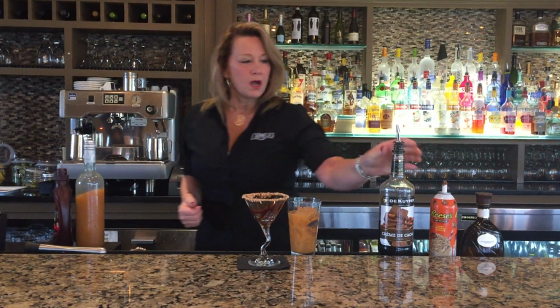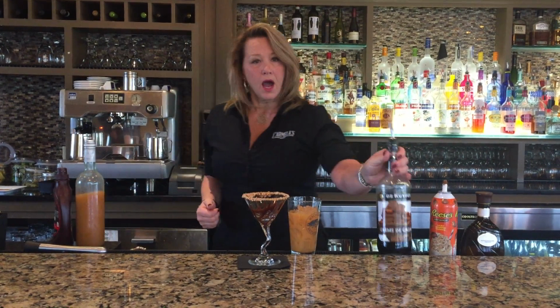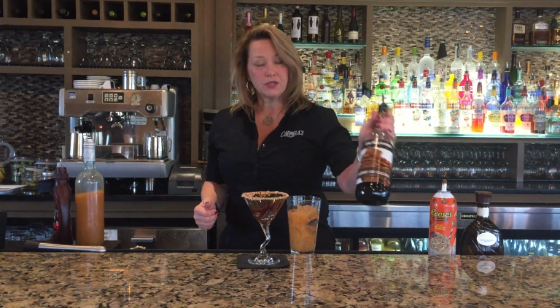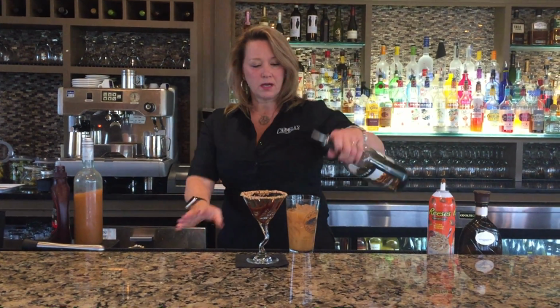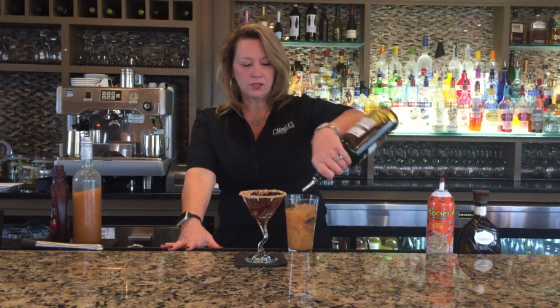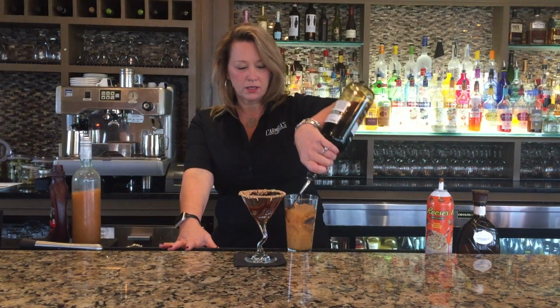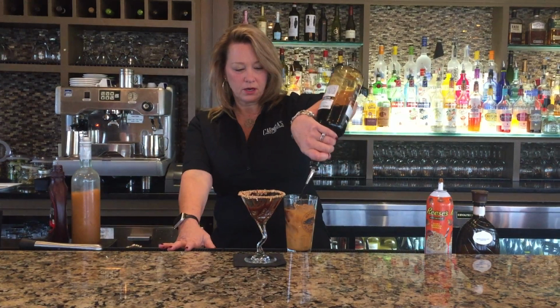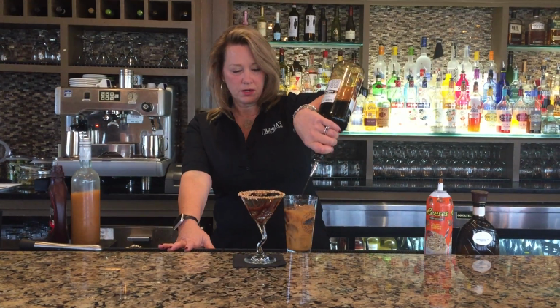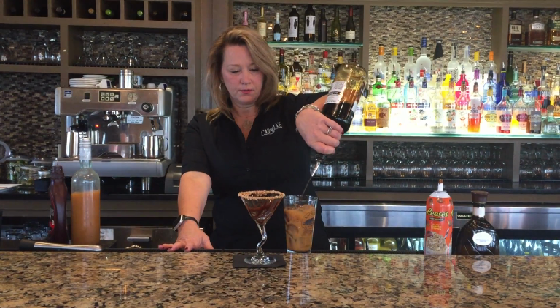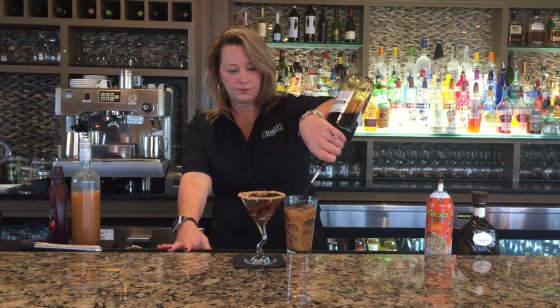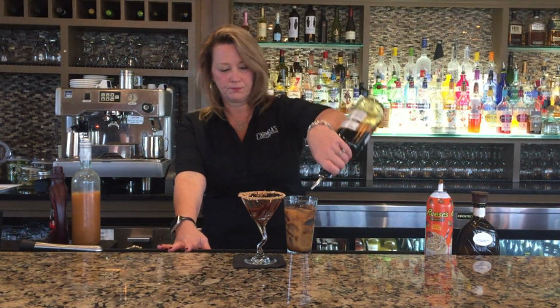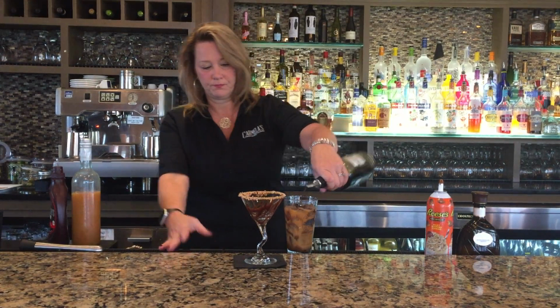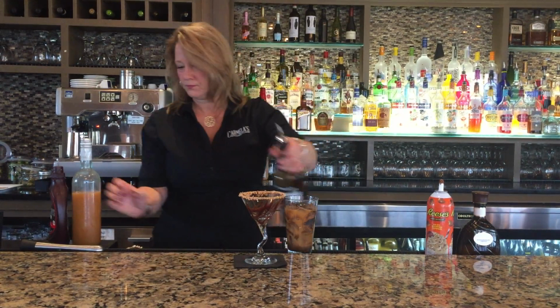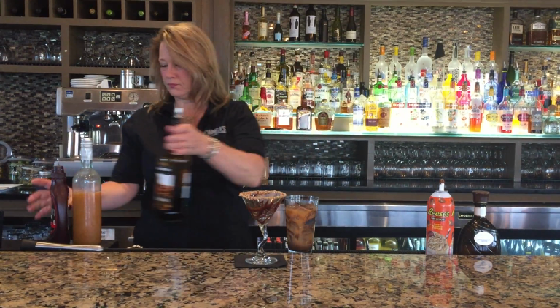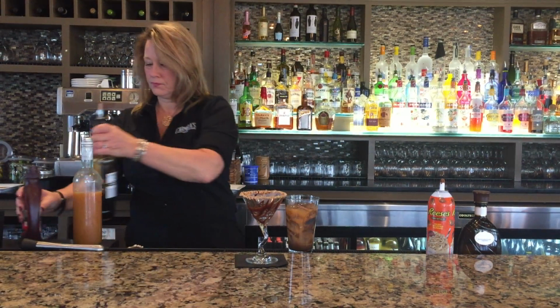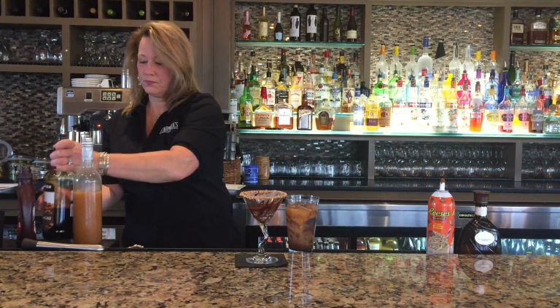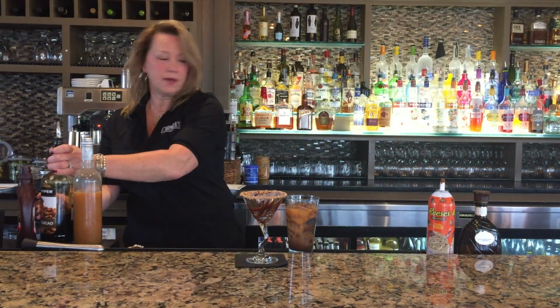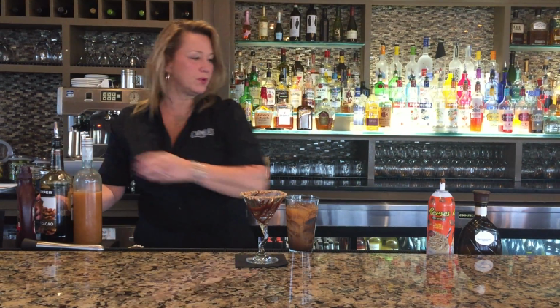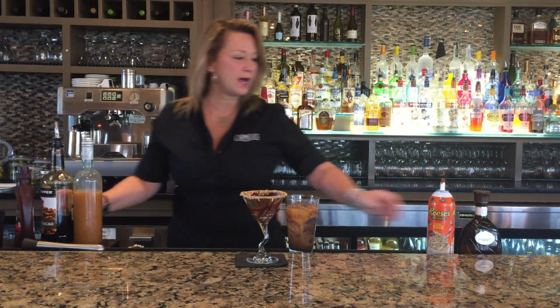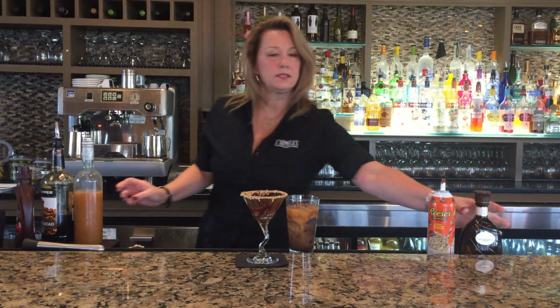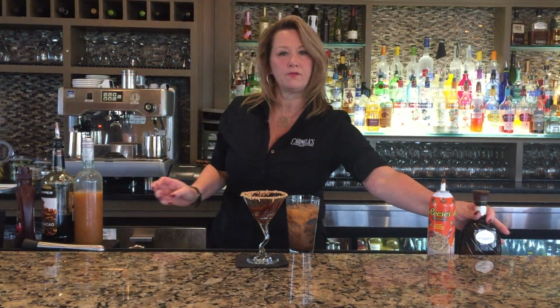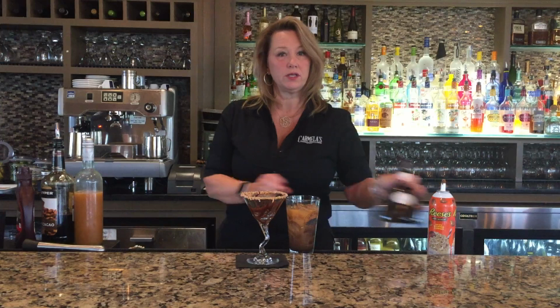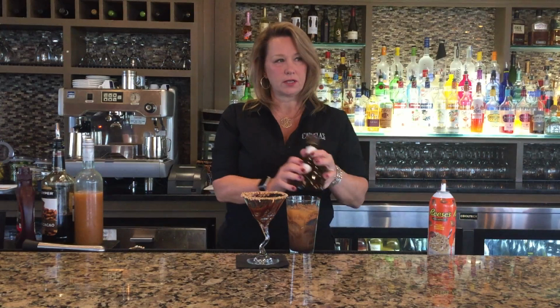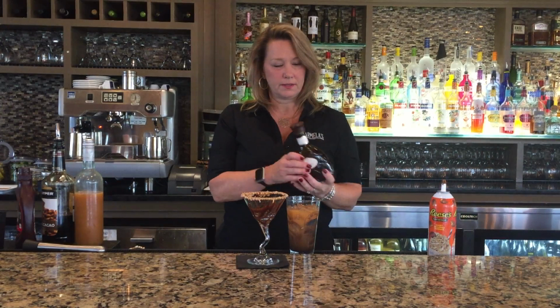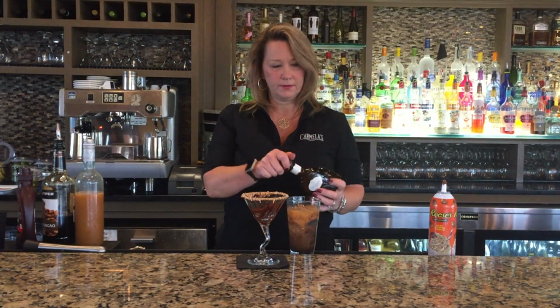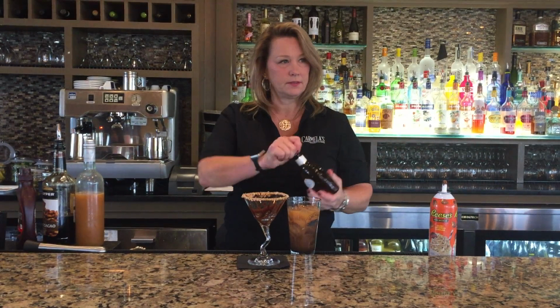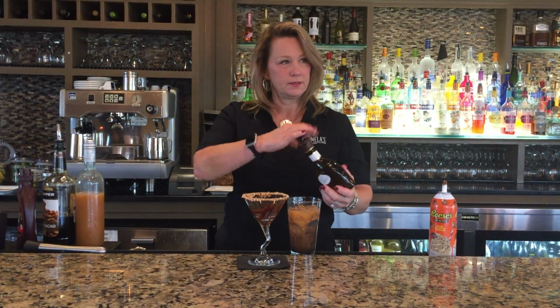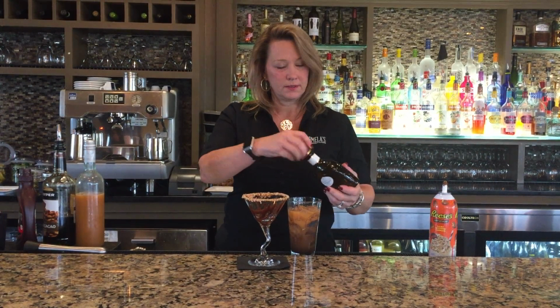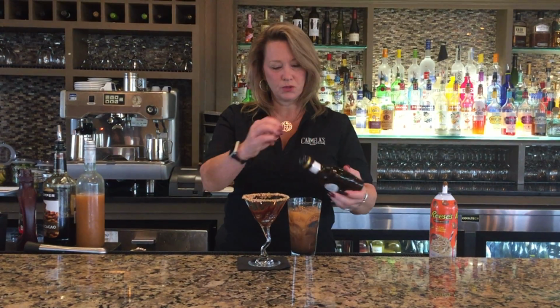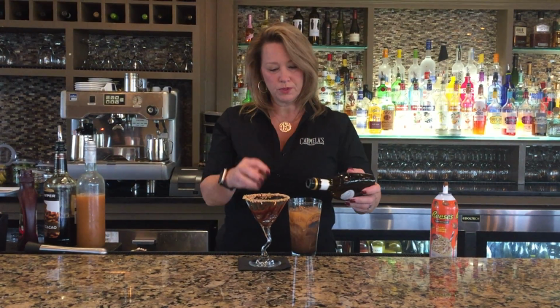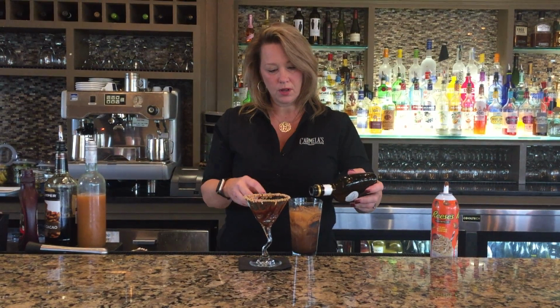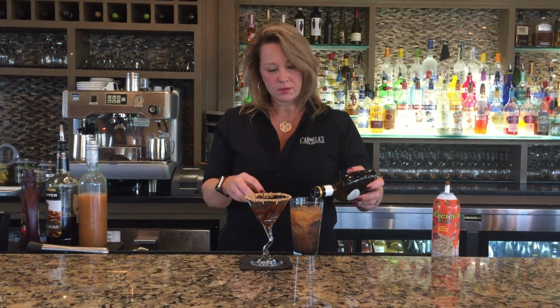I use a dark chocolate liqueur and then we add Godiva white chocolate. Smooth it all out.